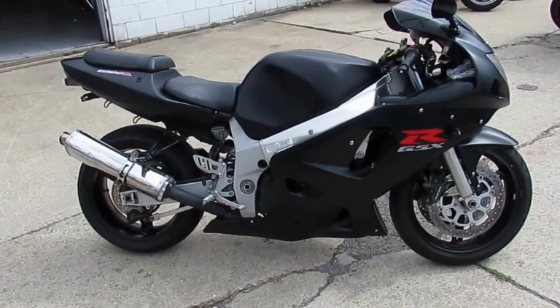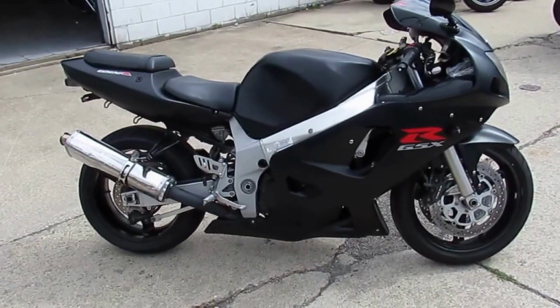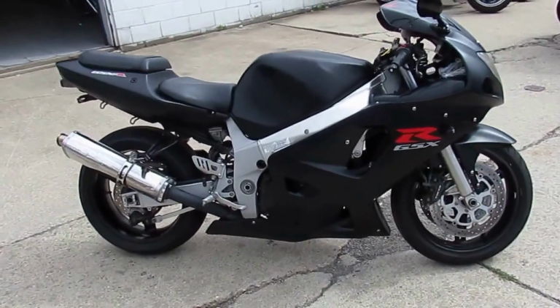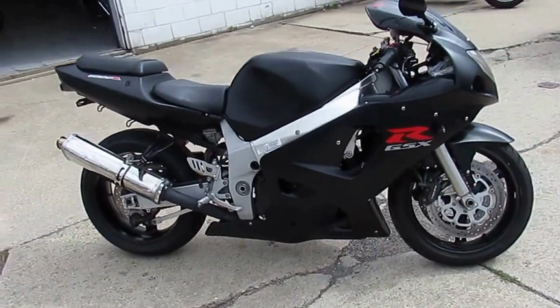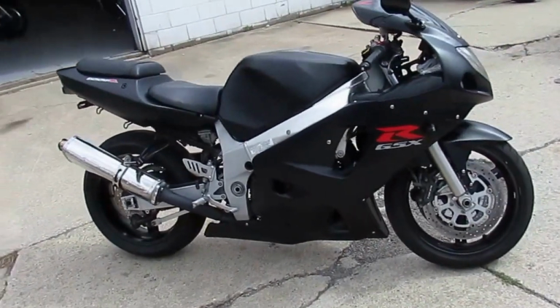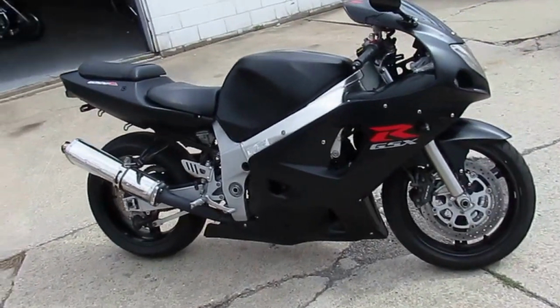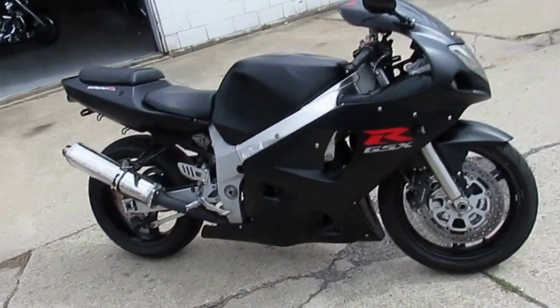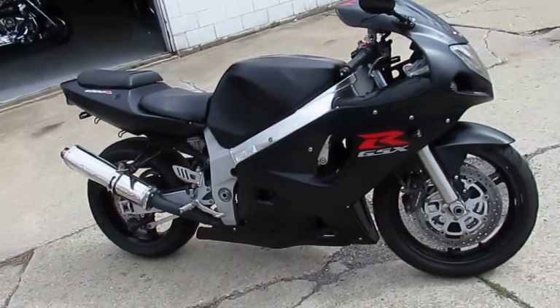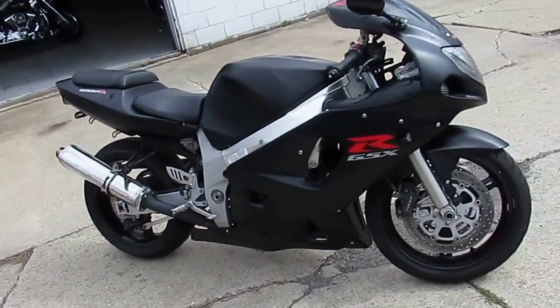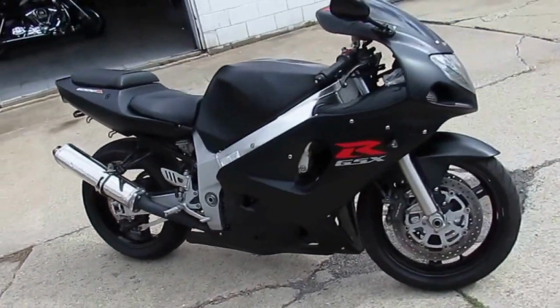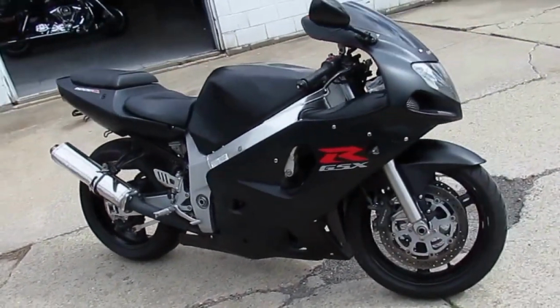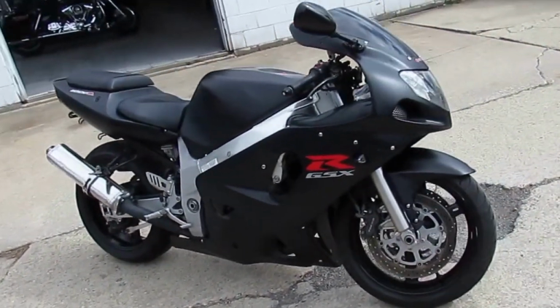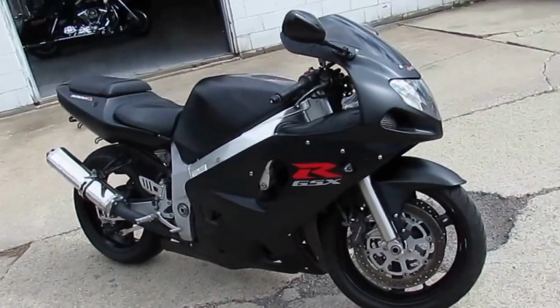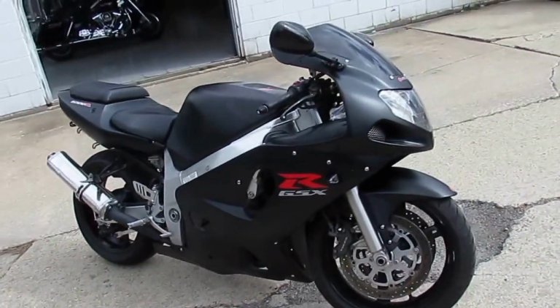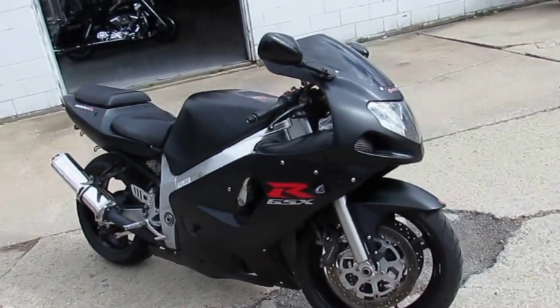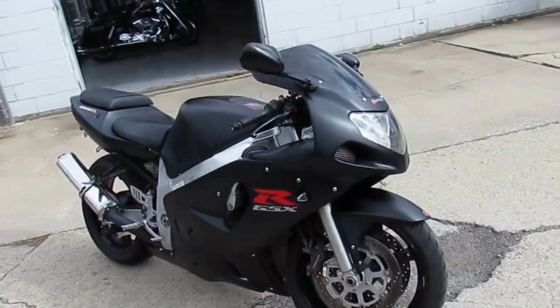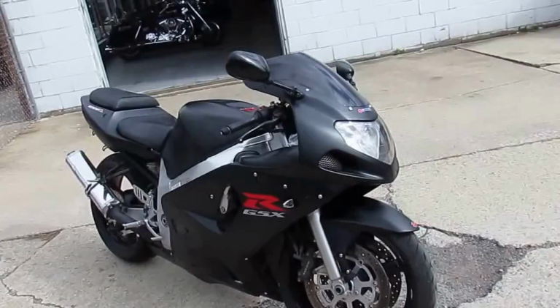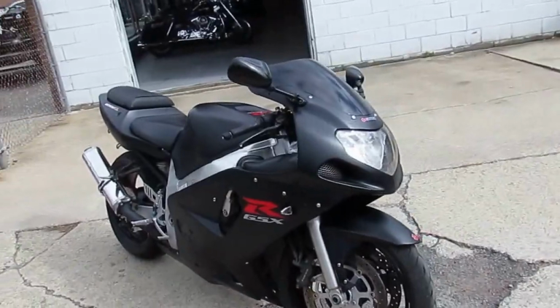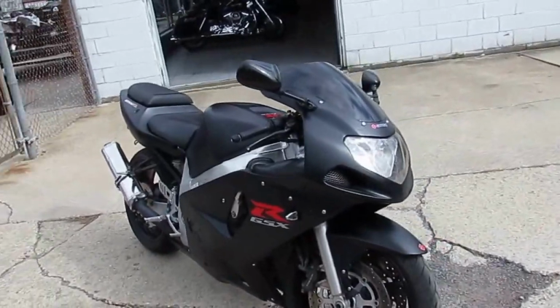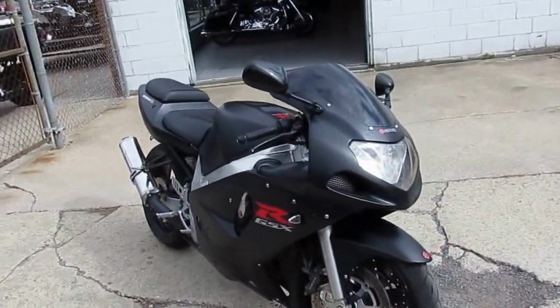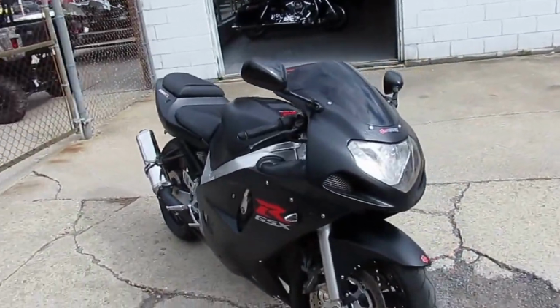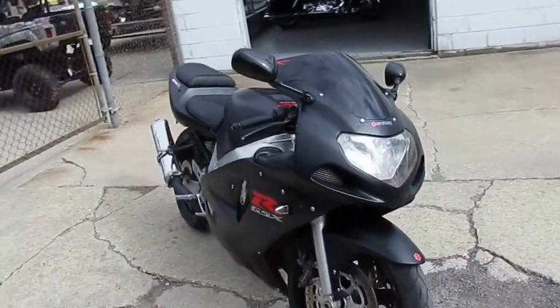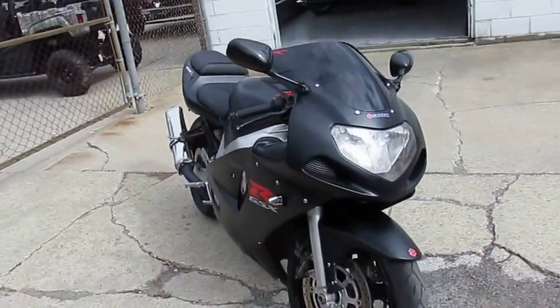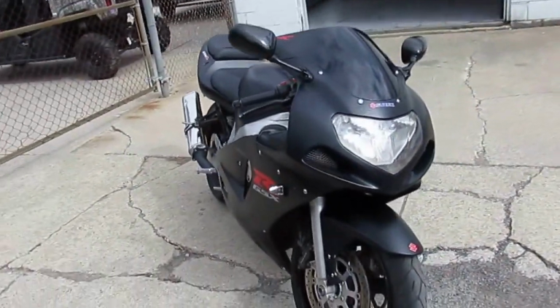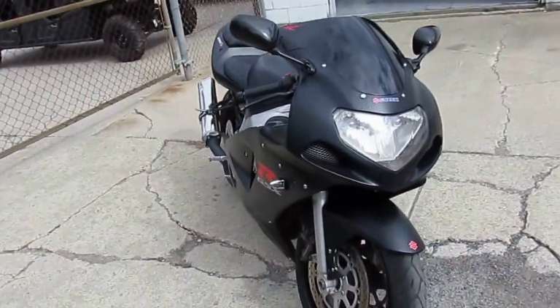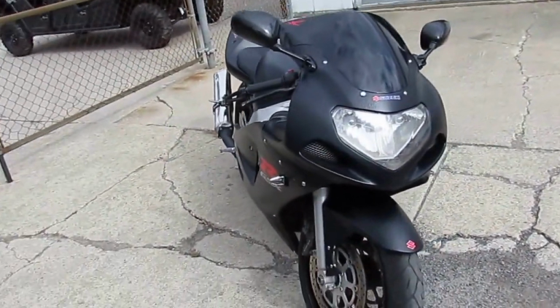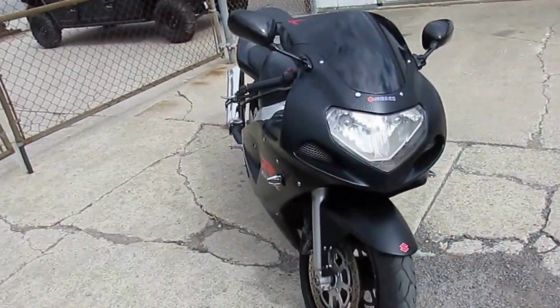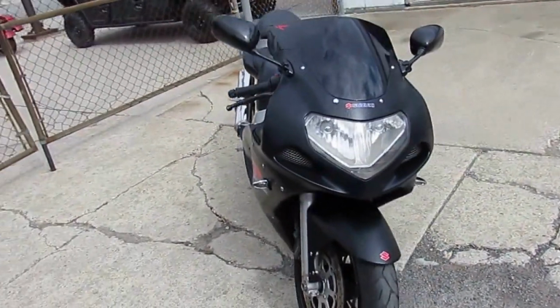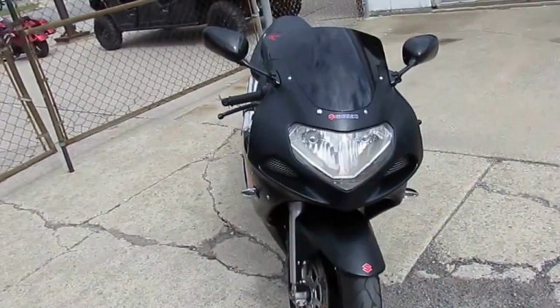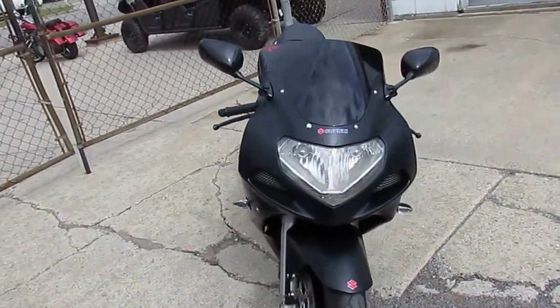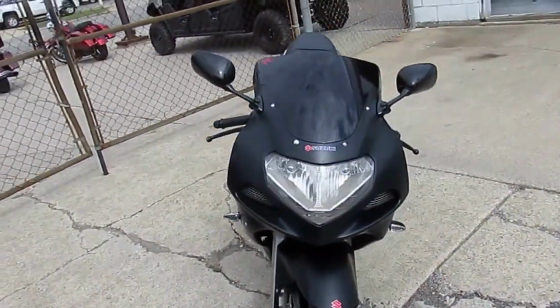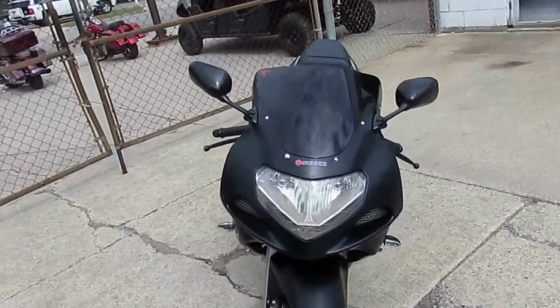Hey guys, it's Chad and Andrew here at Approval Powersports. We got a good-looking old-school Gixxer 600 here. It's a 2001.